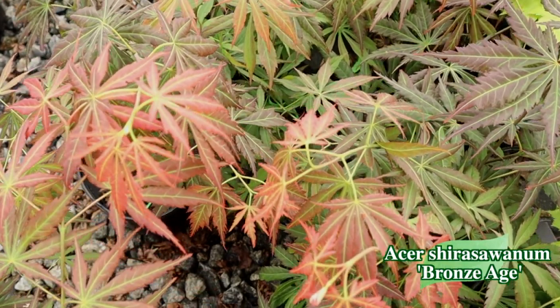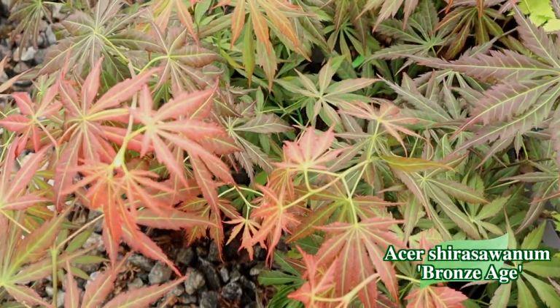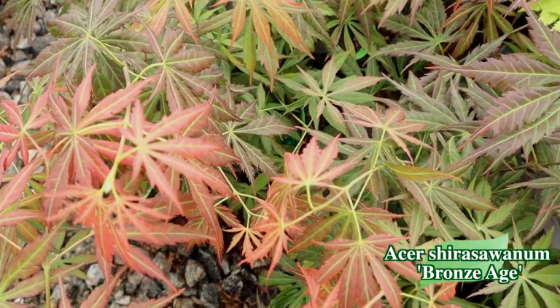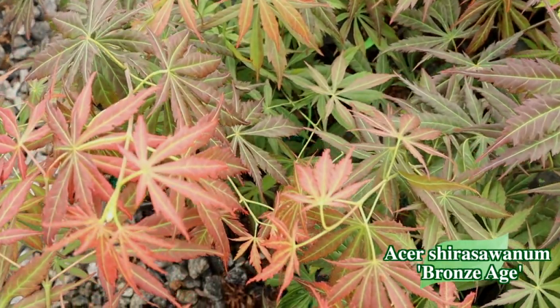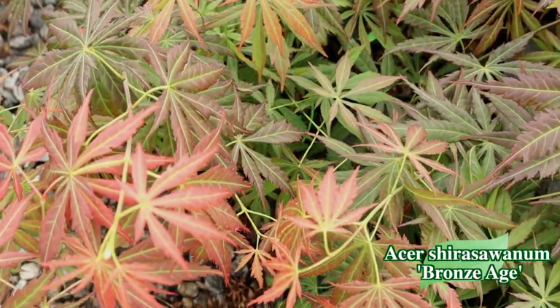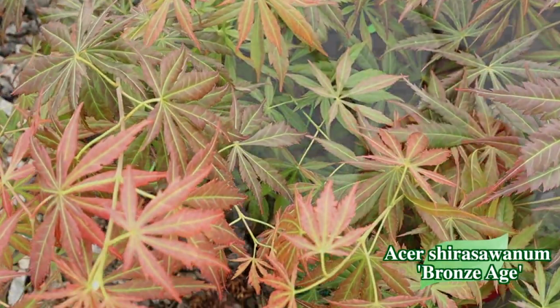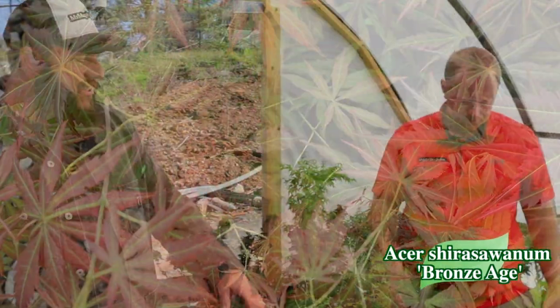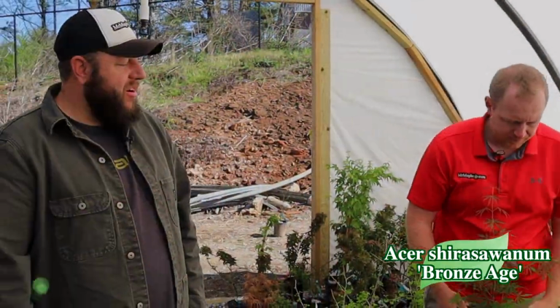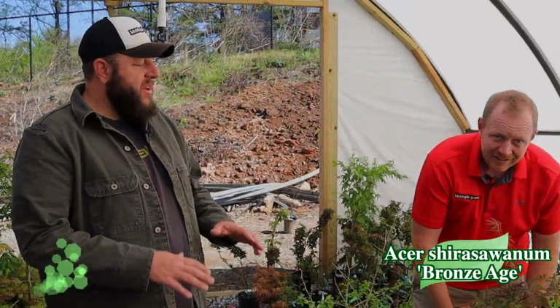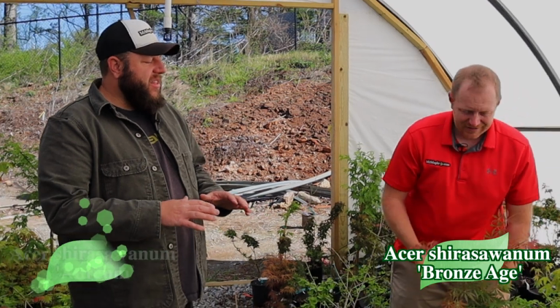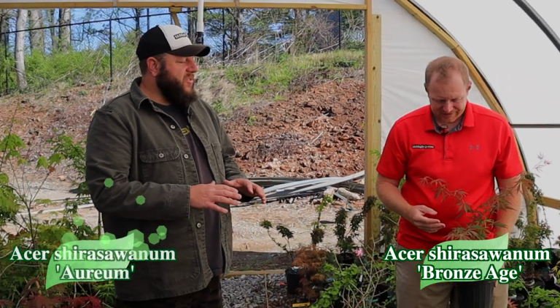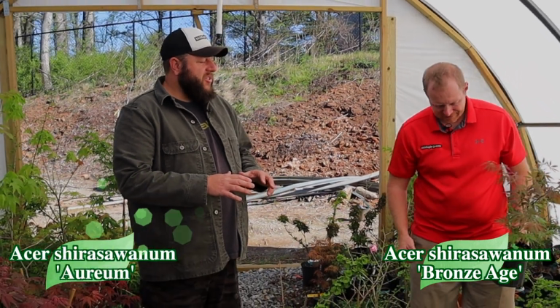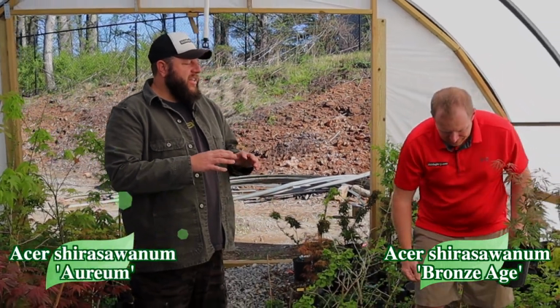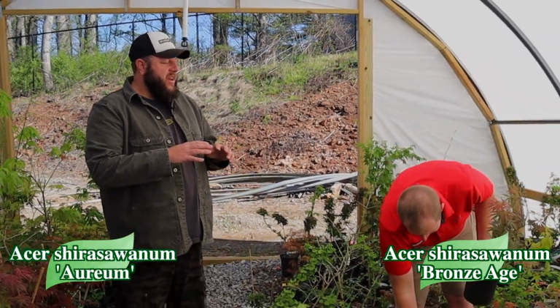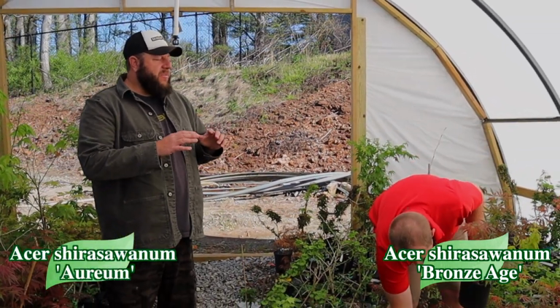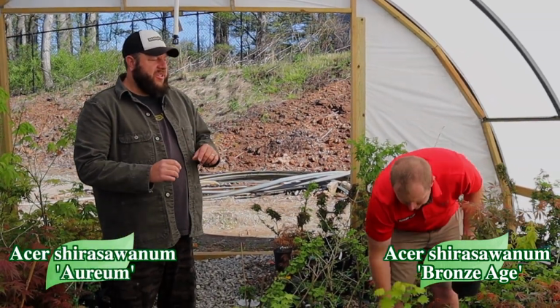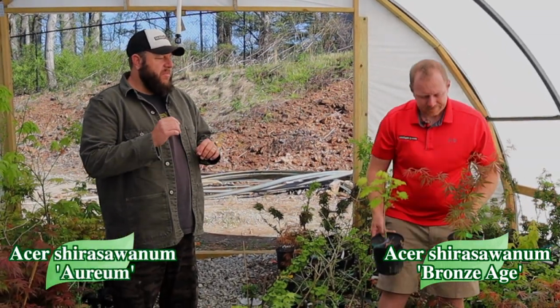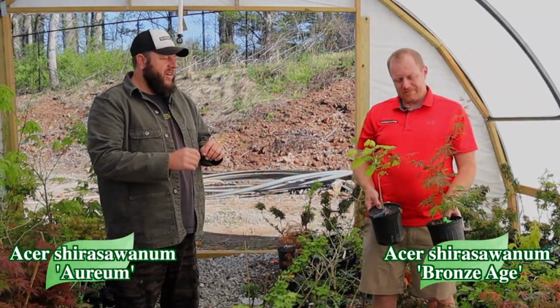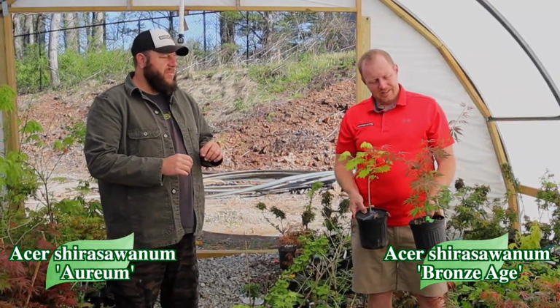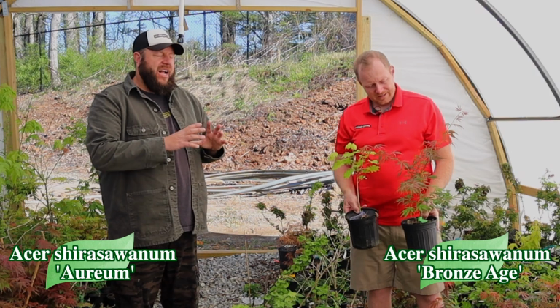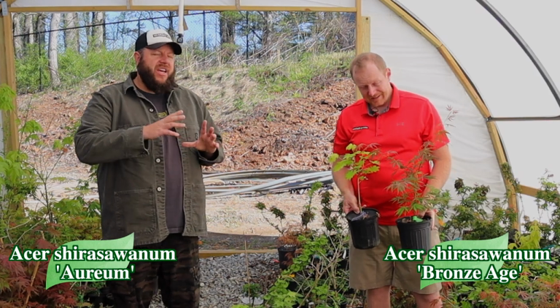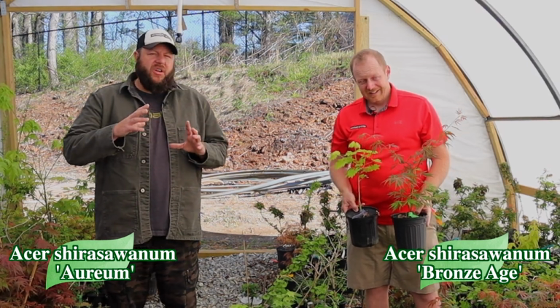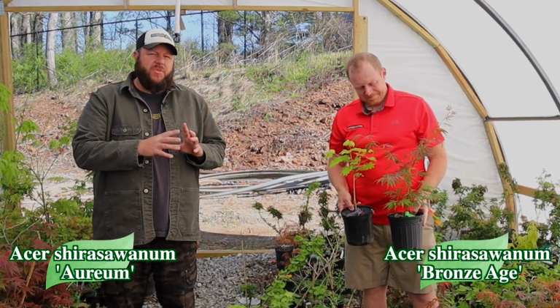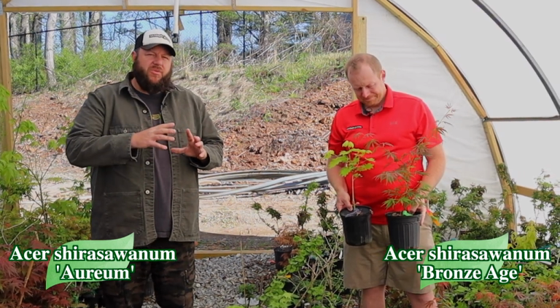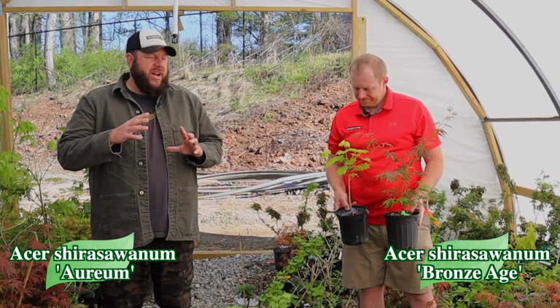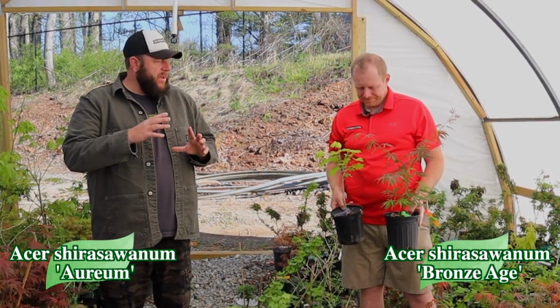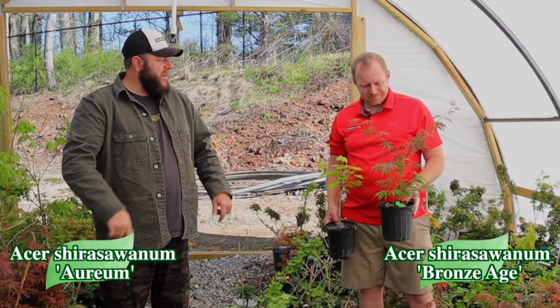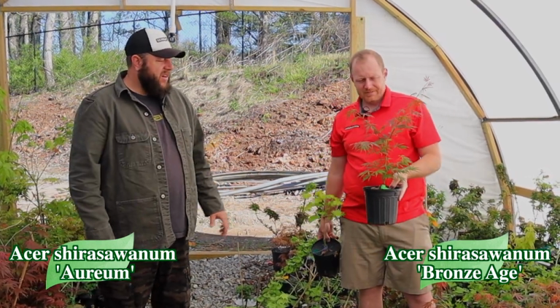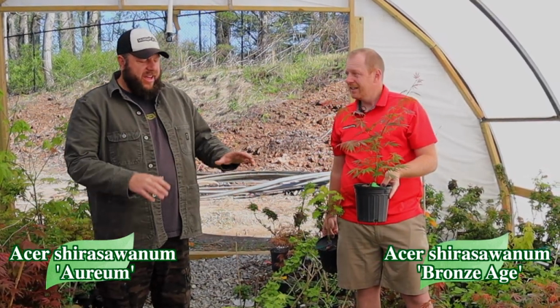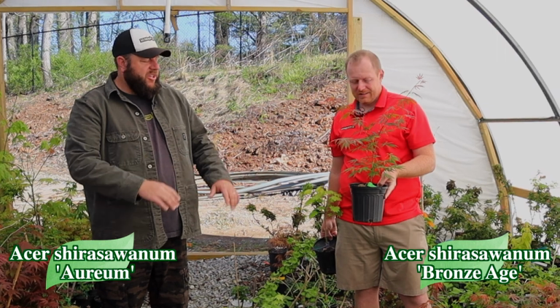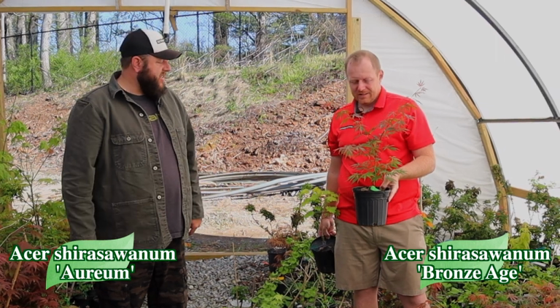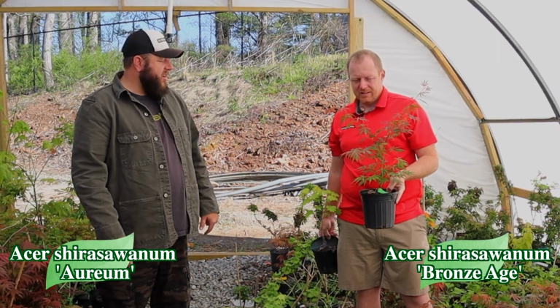Matt loves pairing this tree with the Moonrise. We've got it here next to some Arium, a Talon Buckholz introduction. It is a hybrid Shirasawanum that brings a ton to the table. I love the secondary flushes on this — that really bright pink-salmon color showing out next to these Ariums right here.